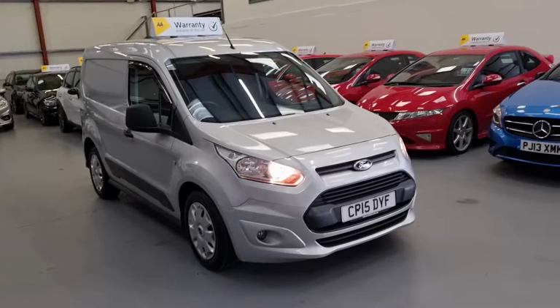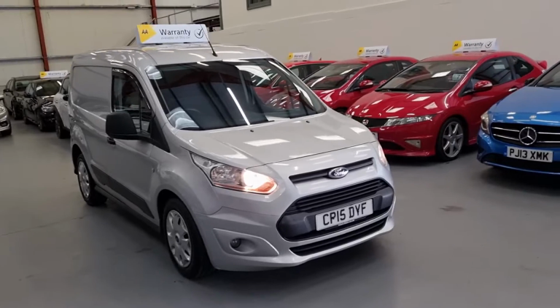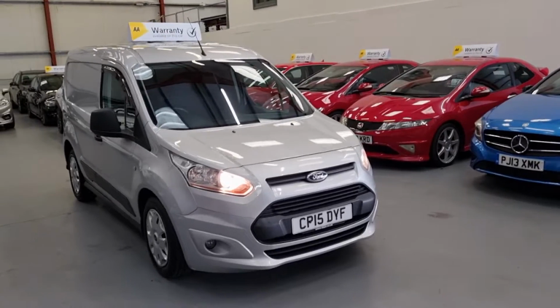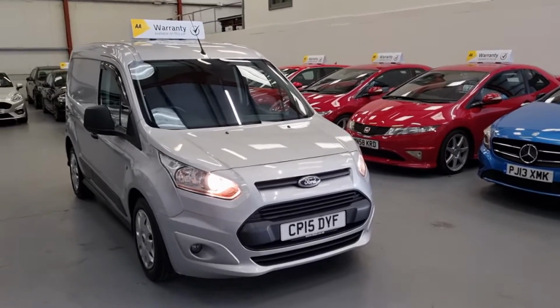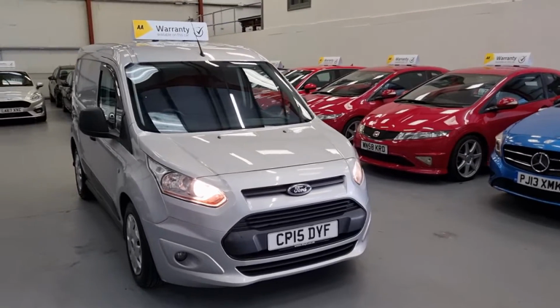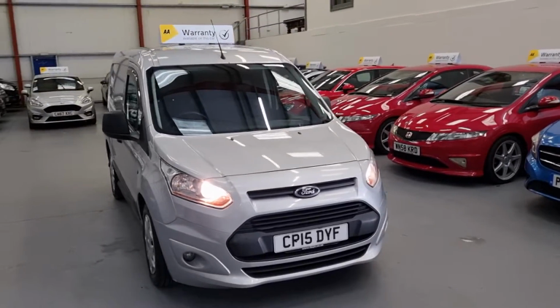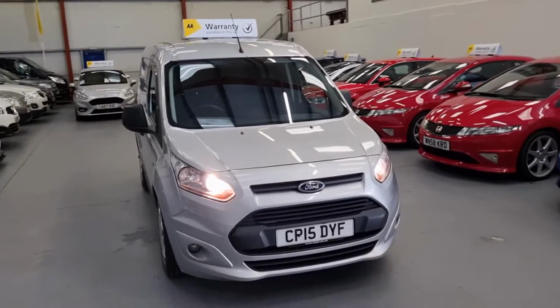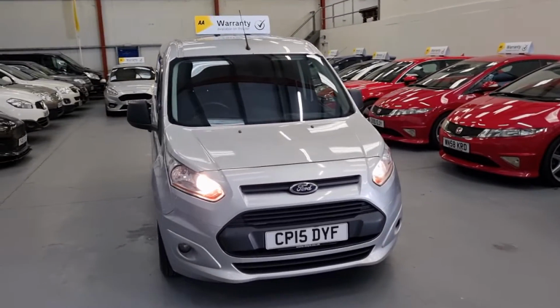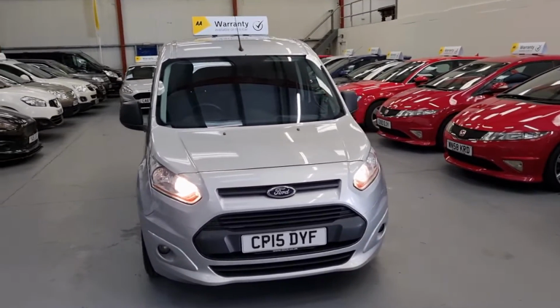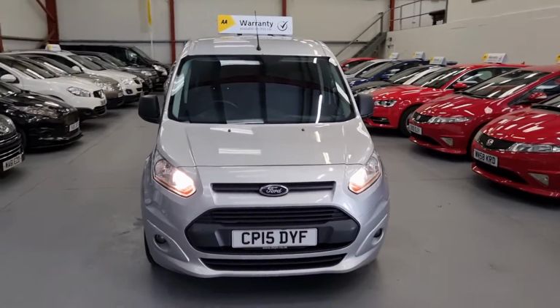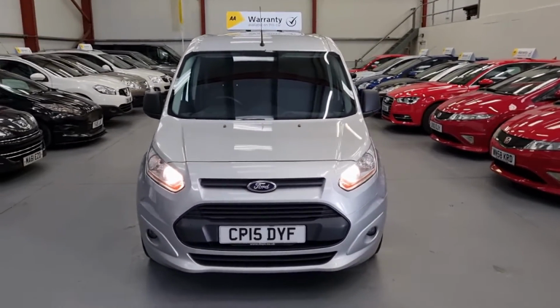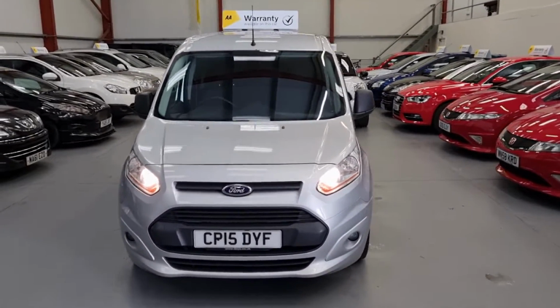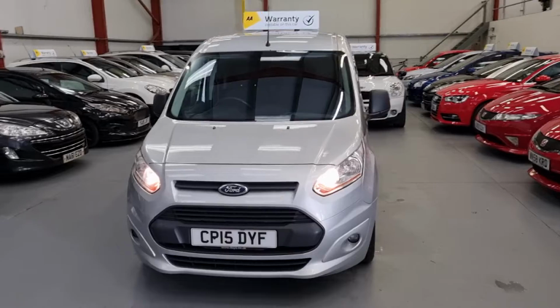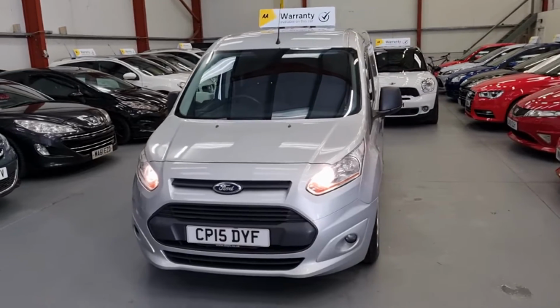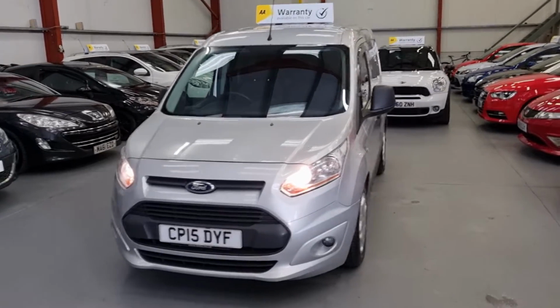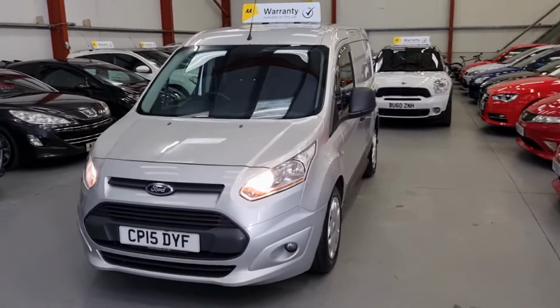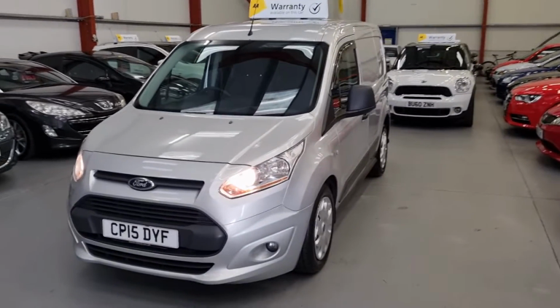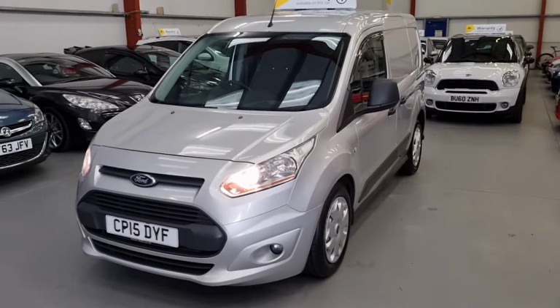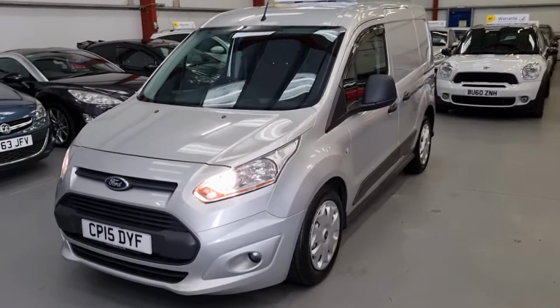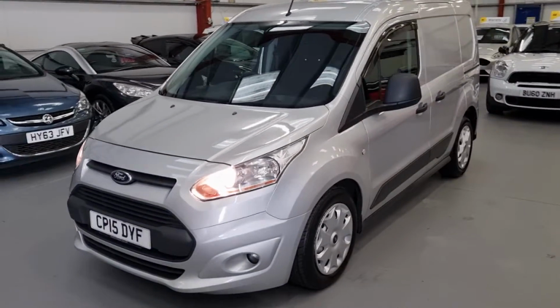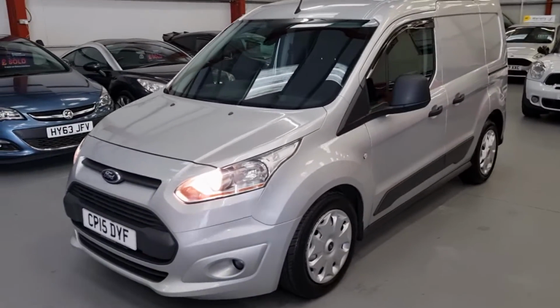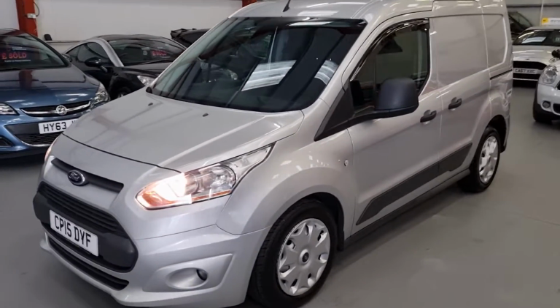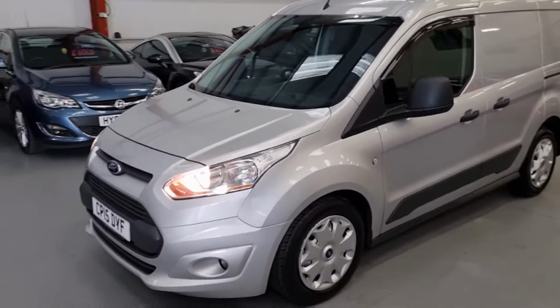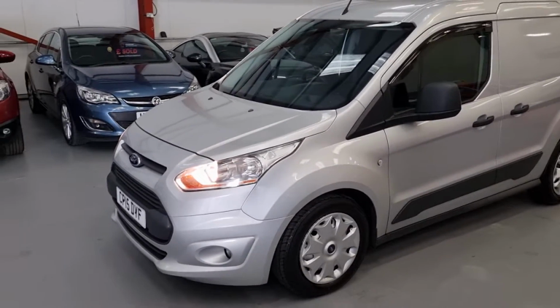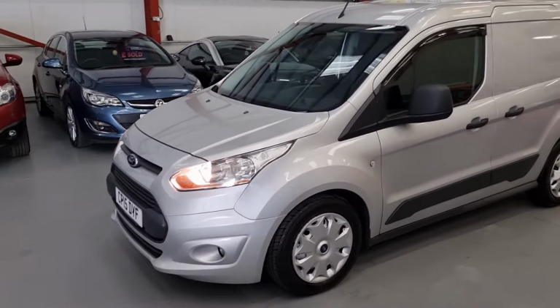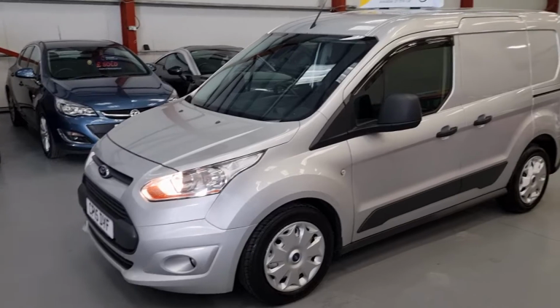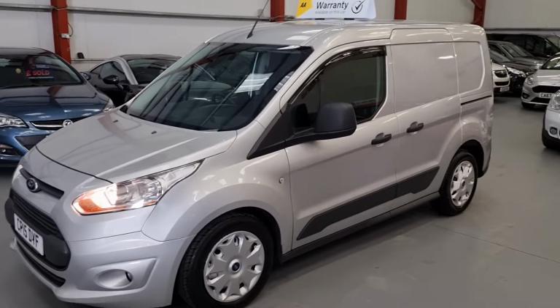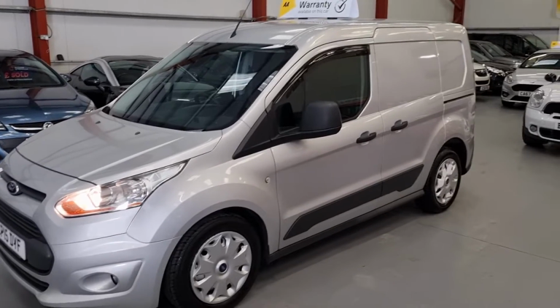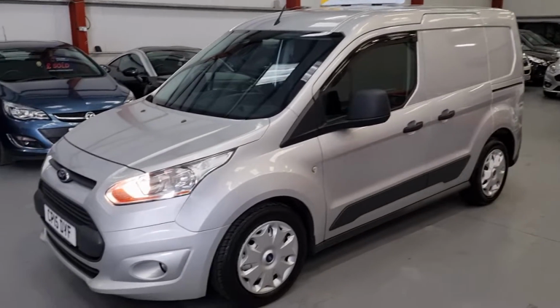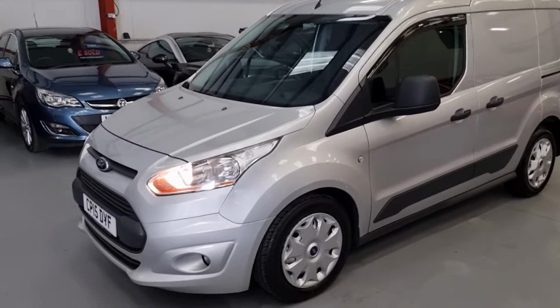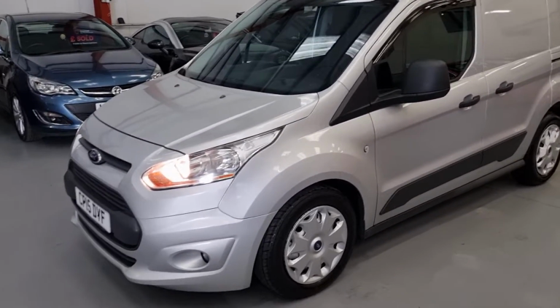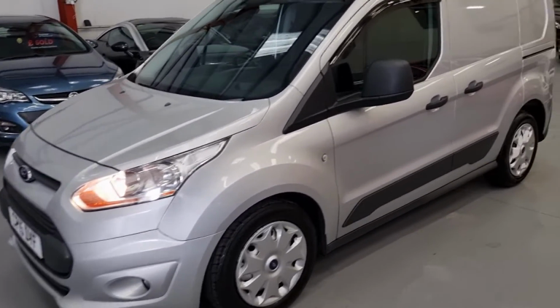This is our Ford Transit Connect. It's a 2015 model. It's done 109,000 miles. It does come with full service history, timing belt and water pump as well — it's all been done. Peace of mind.